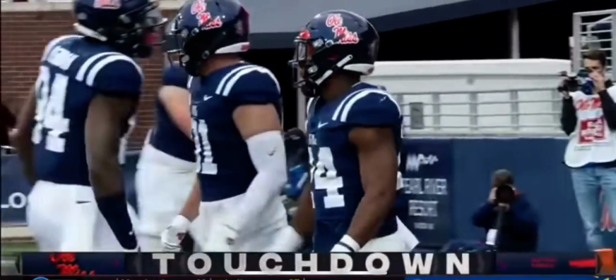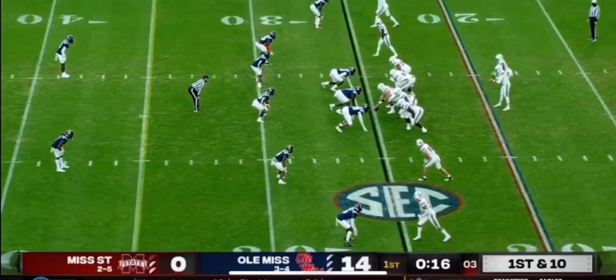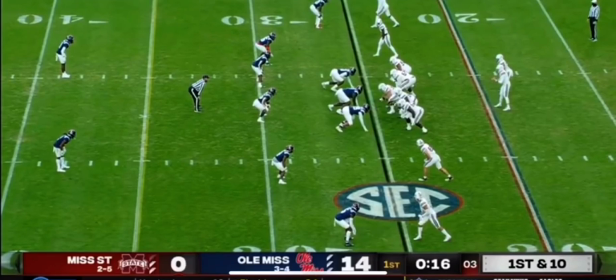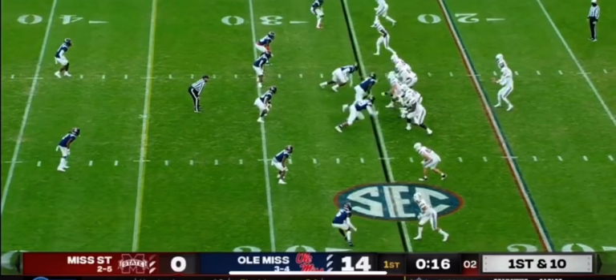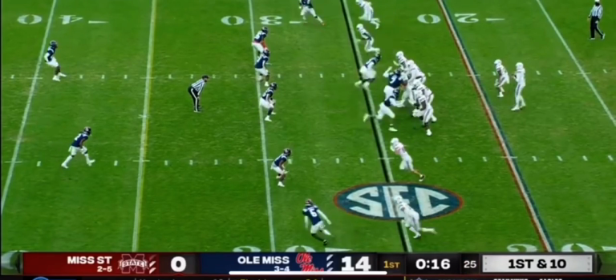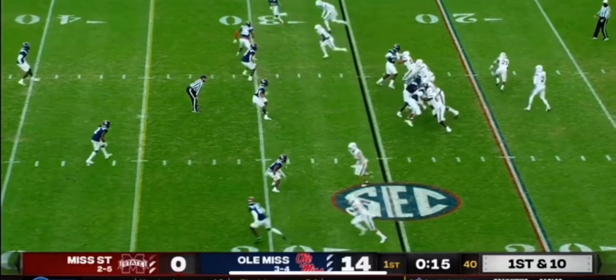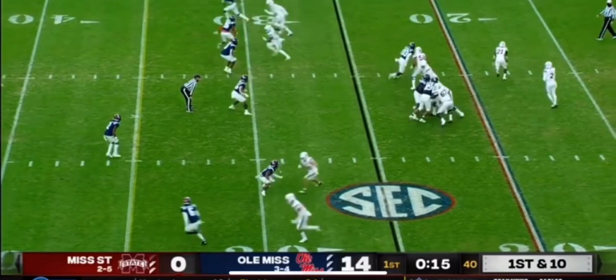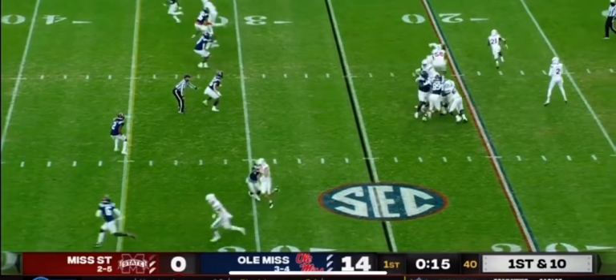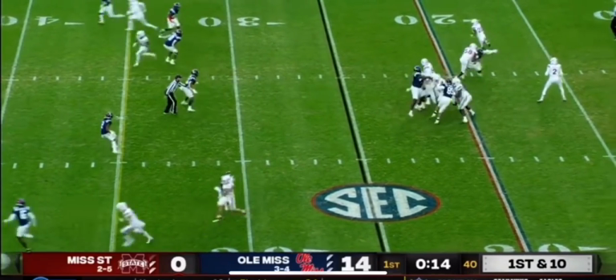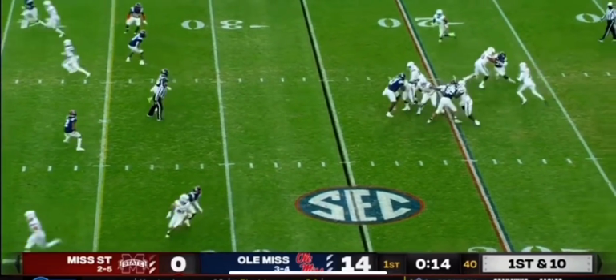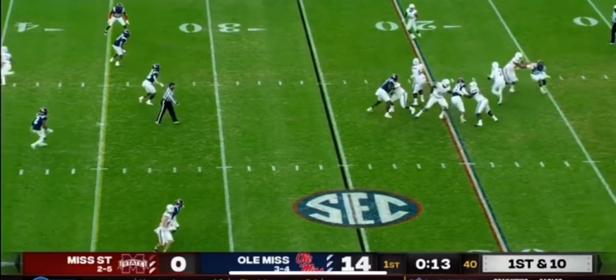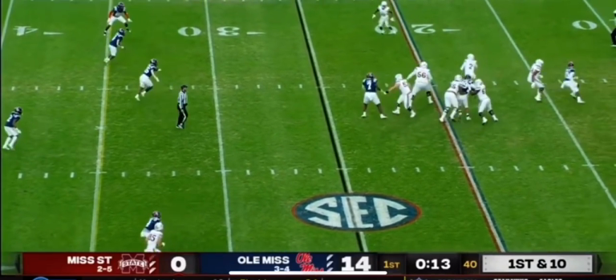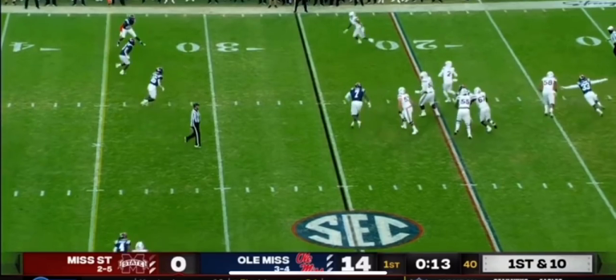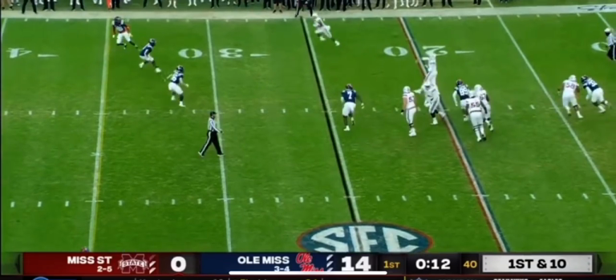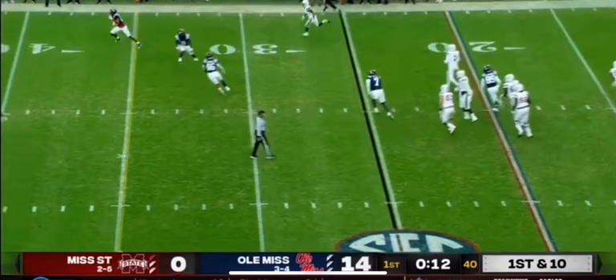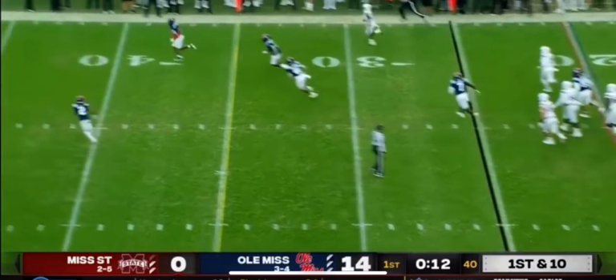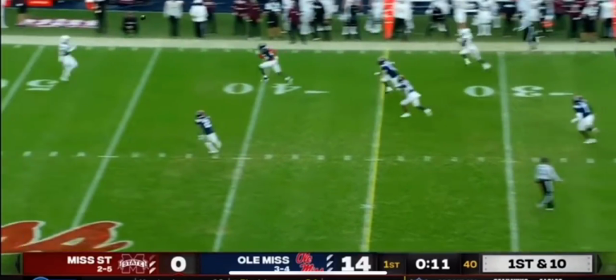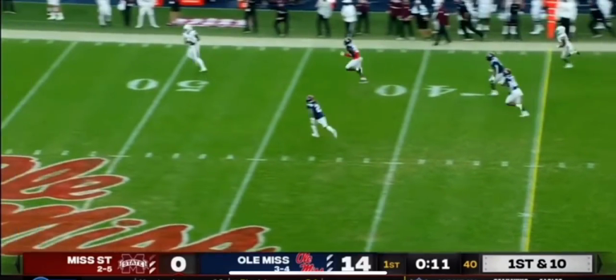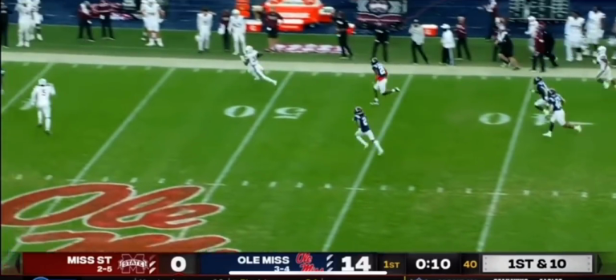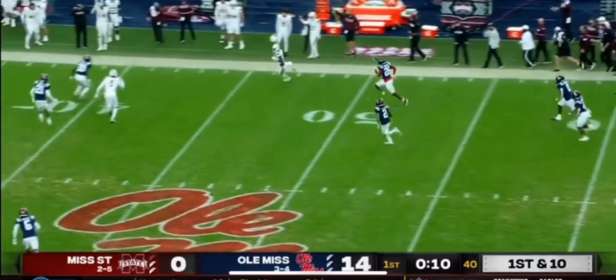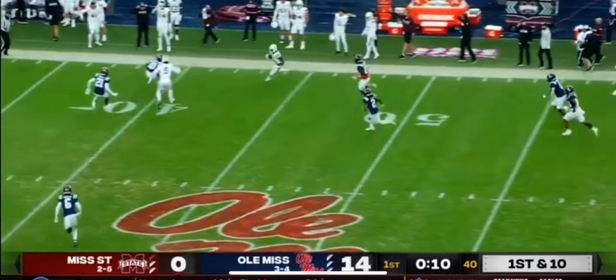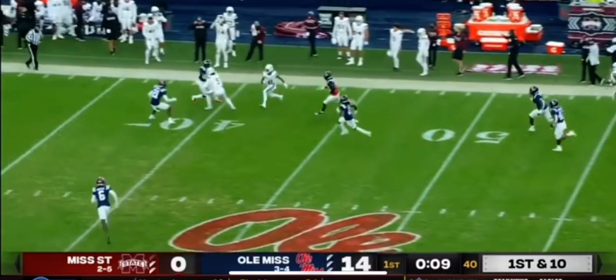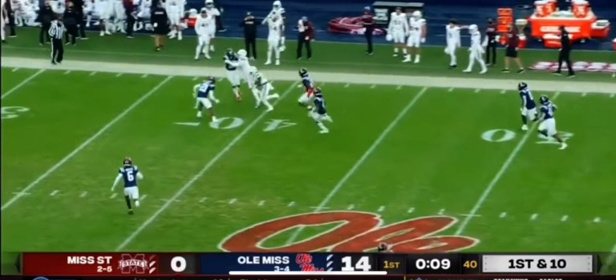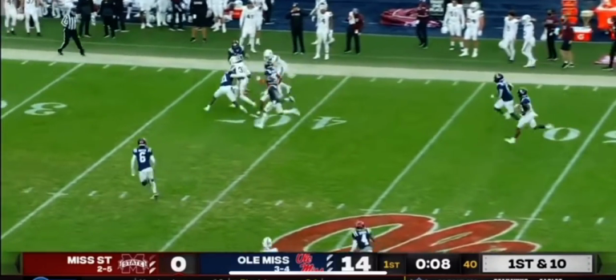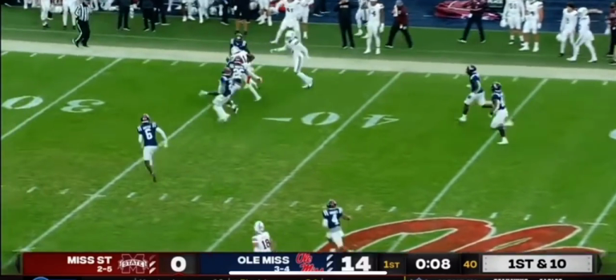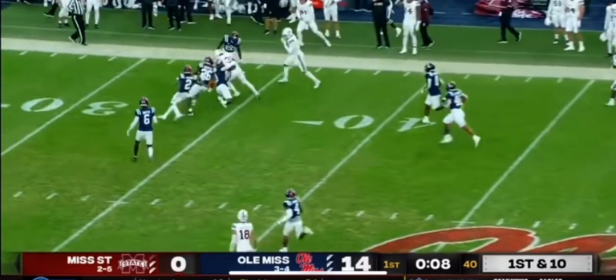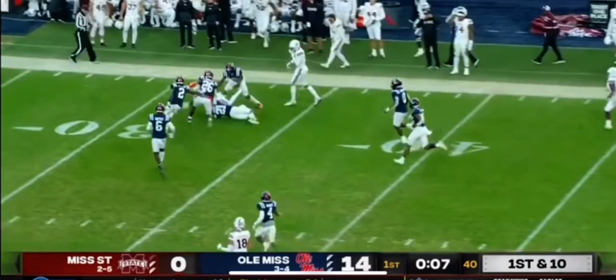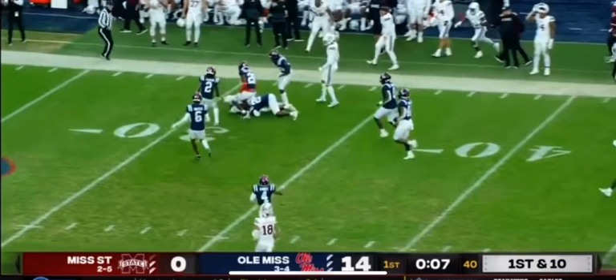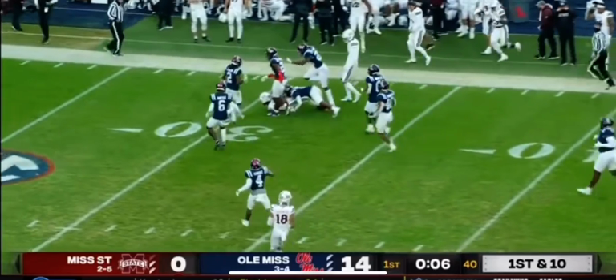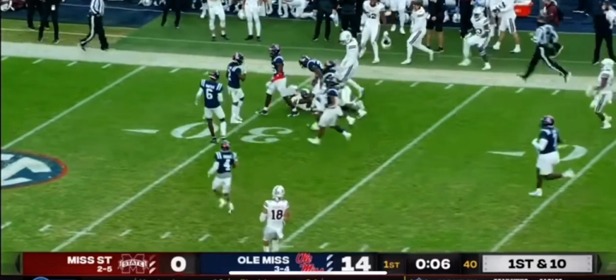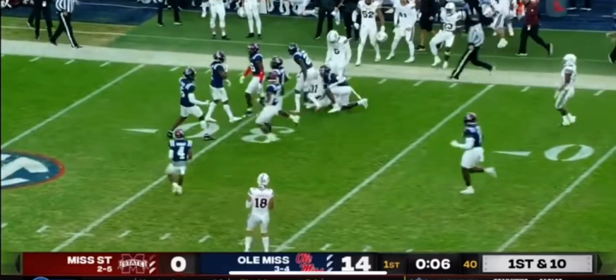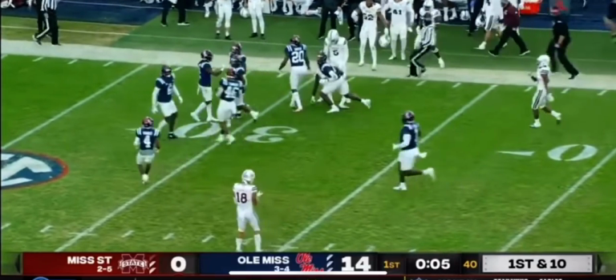I think we've seen a little bit of both, but I will say they are simplifying reads to help him play faster. Looking at his running back — instead throws downfield wide open. That's Malik Sanders, and Sanders has a huge gain for Mississippi State.